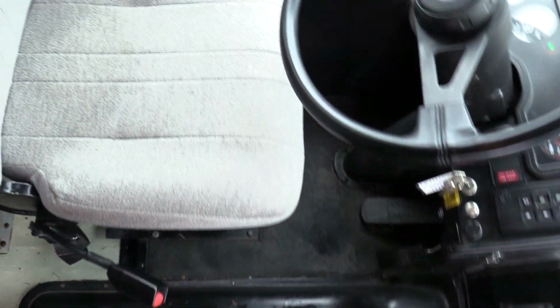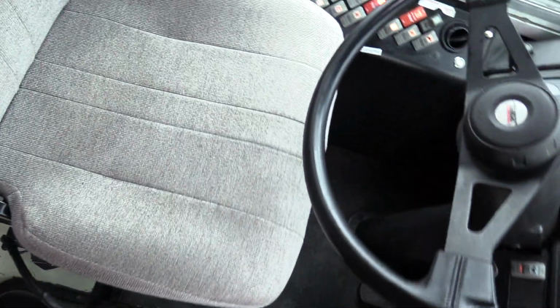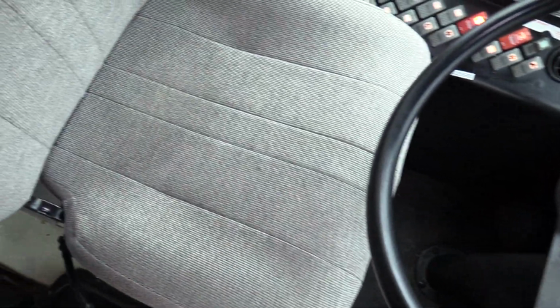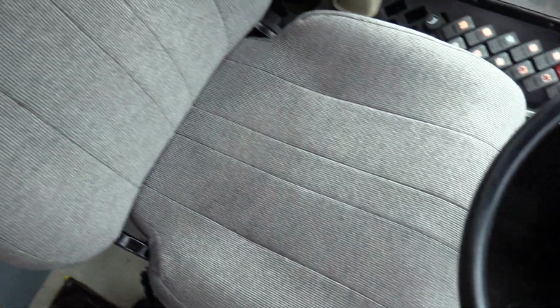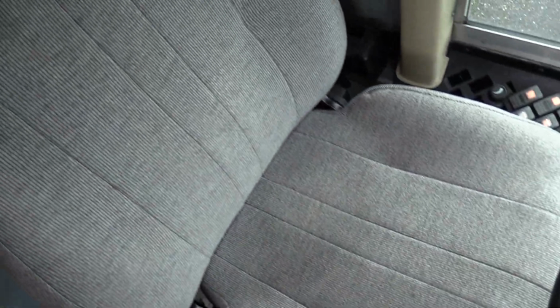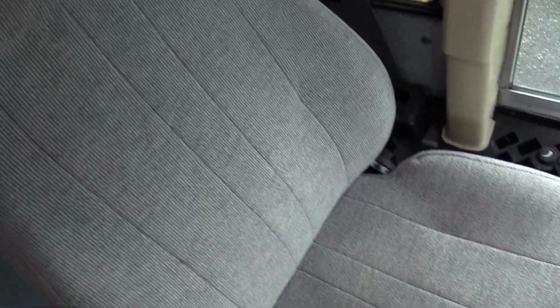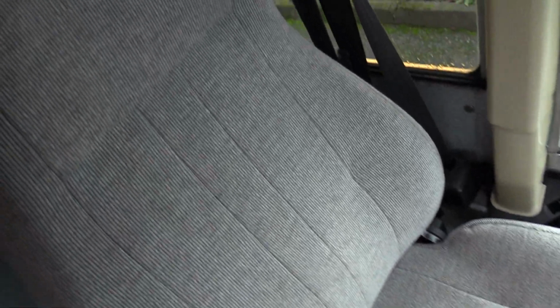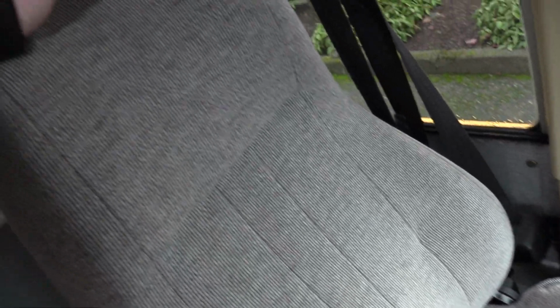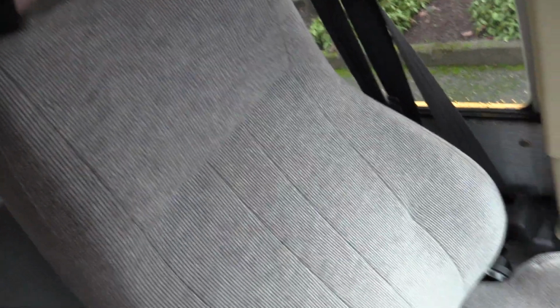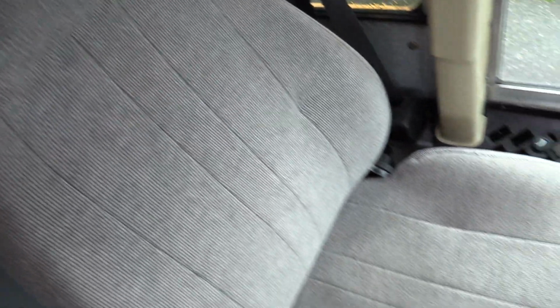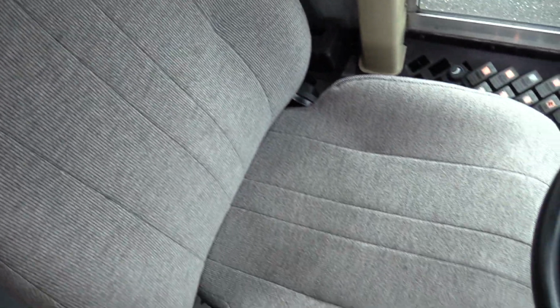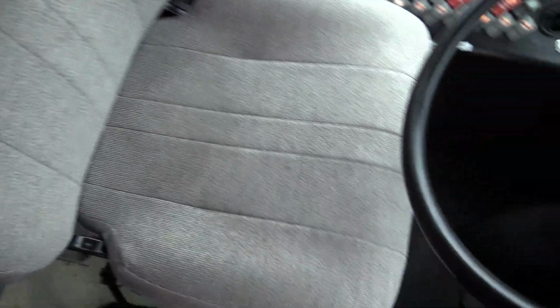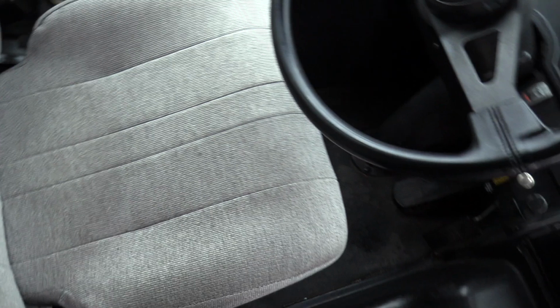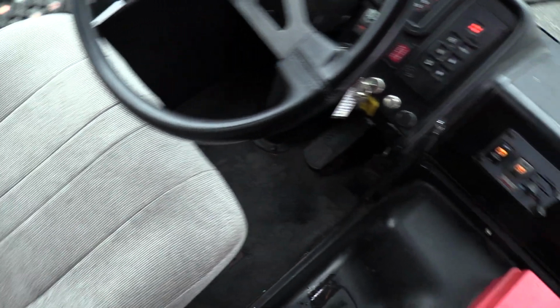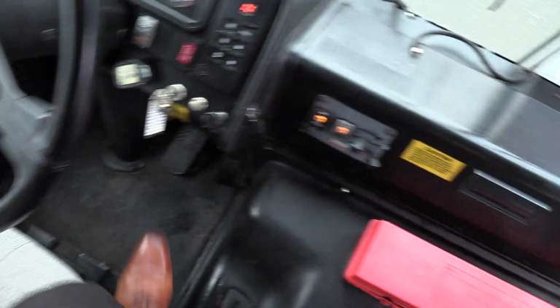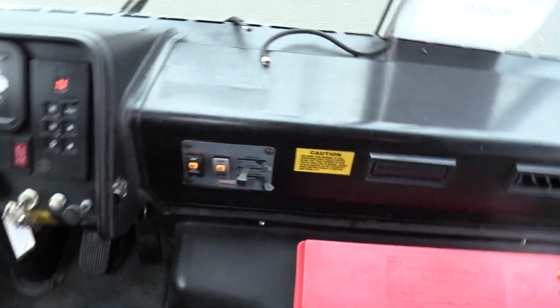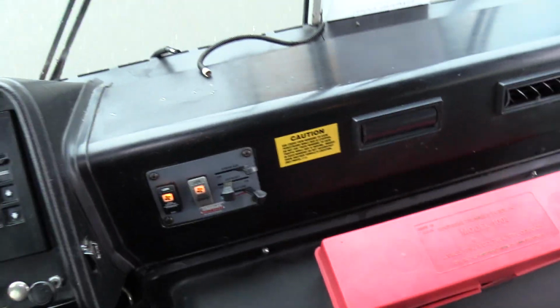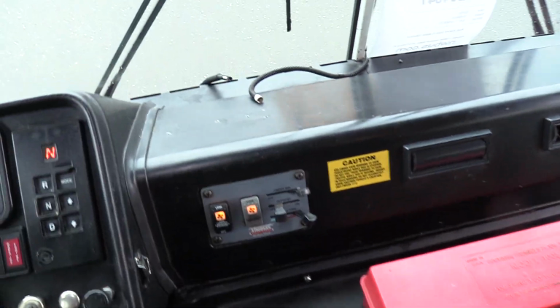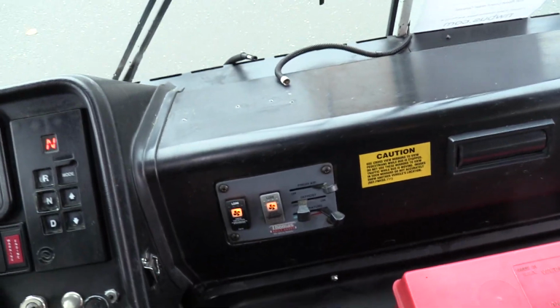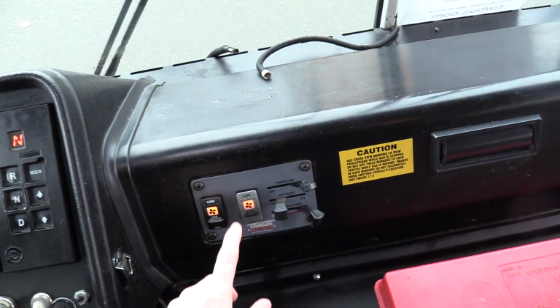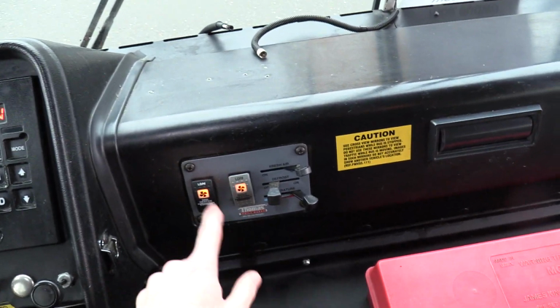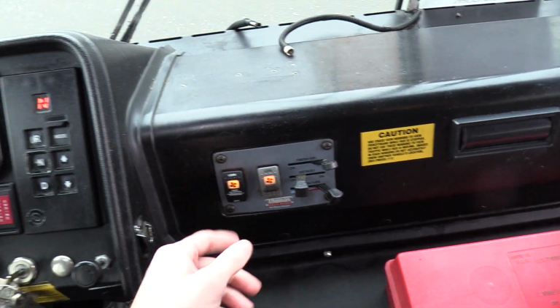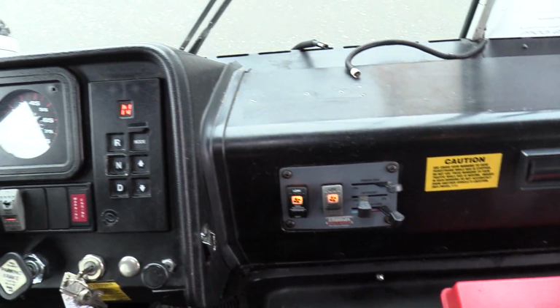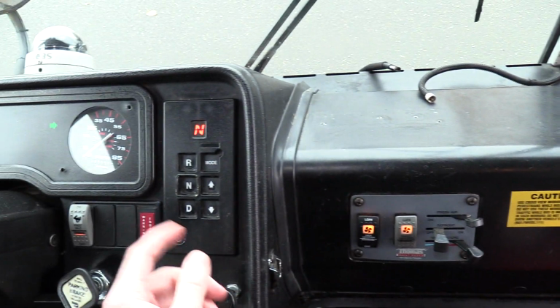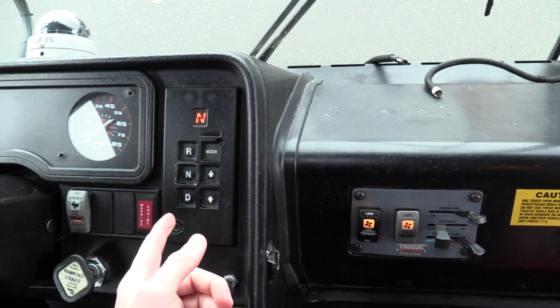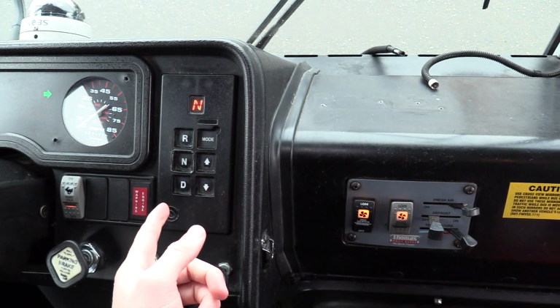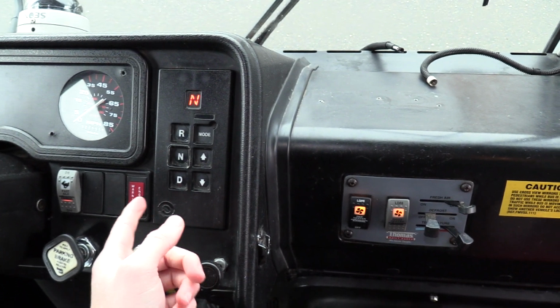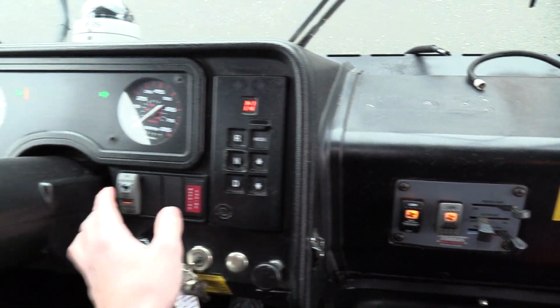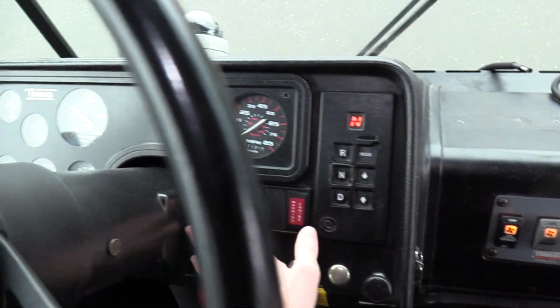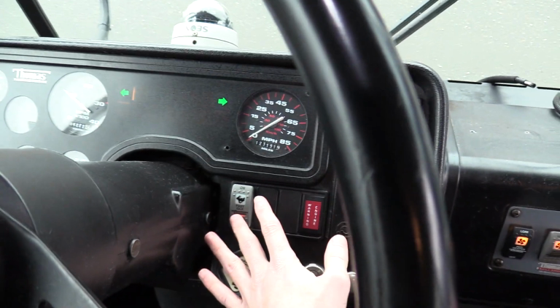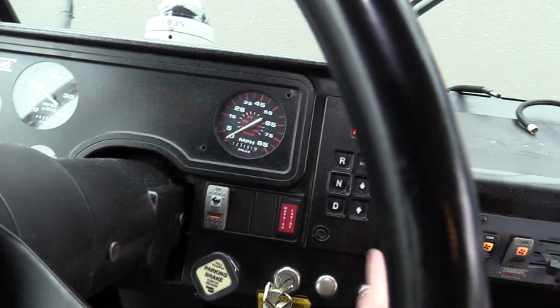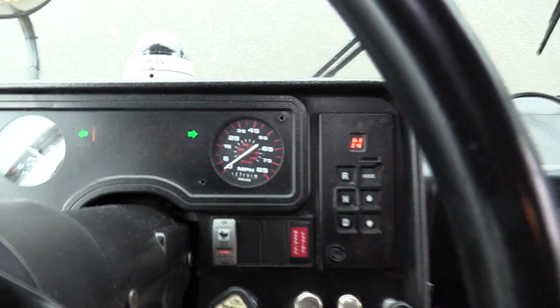Driver seat upholstery is fantastic — no big rips, cuts, tears, anything like that. Sitting down, we've got your right heater, defrost heater, Allison automatic transmission shift pad, and a fast idle switch right here.